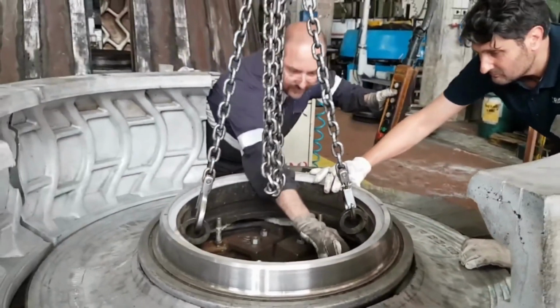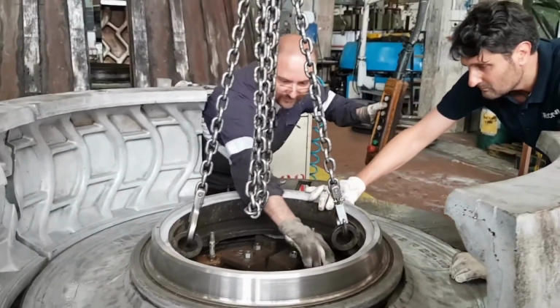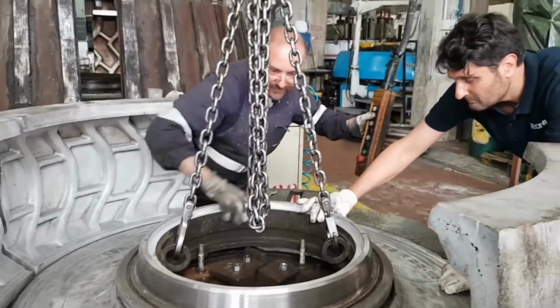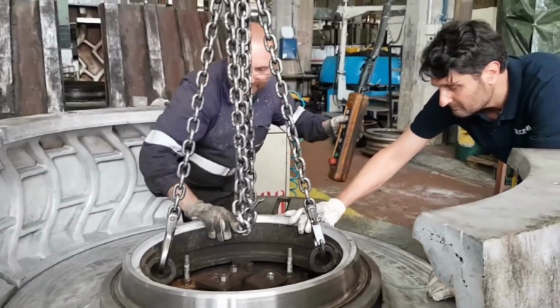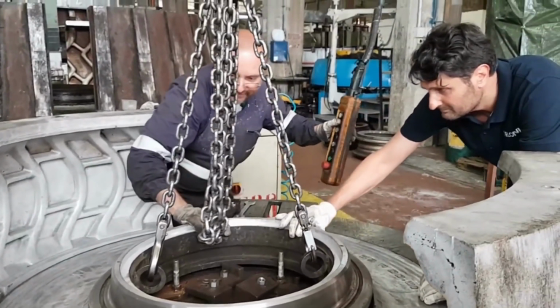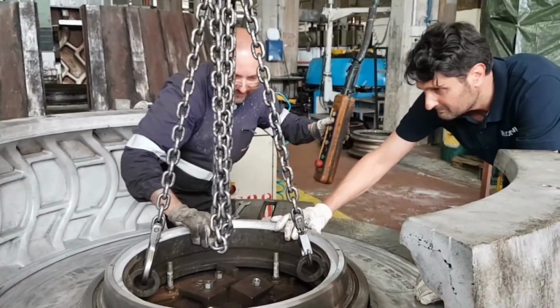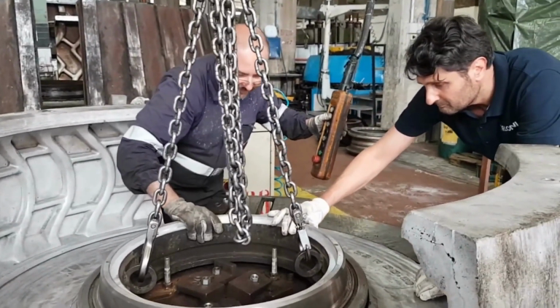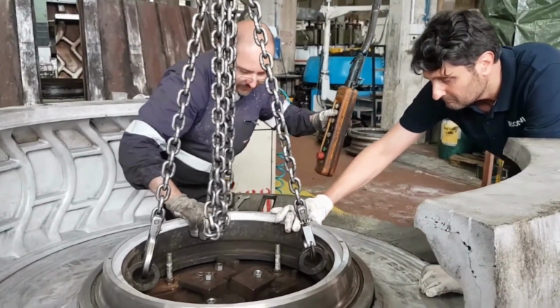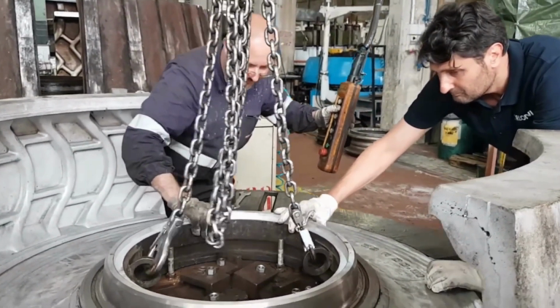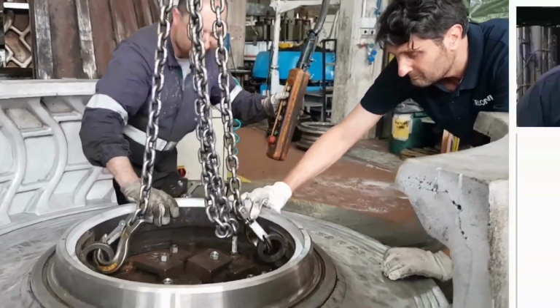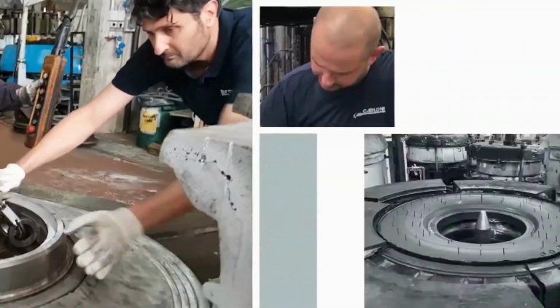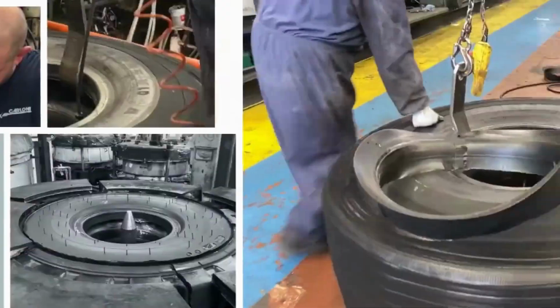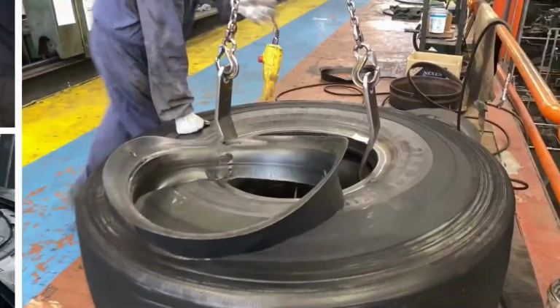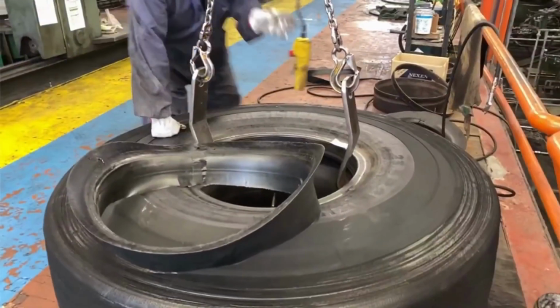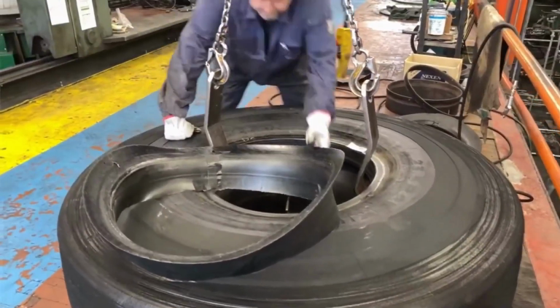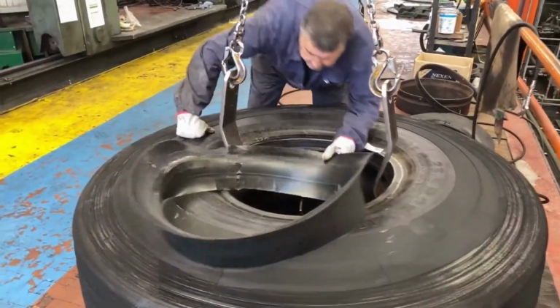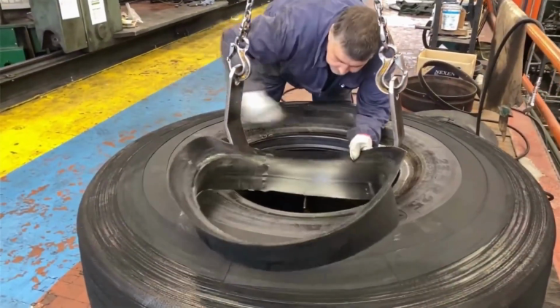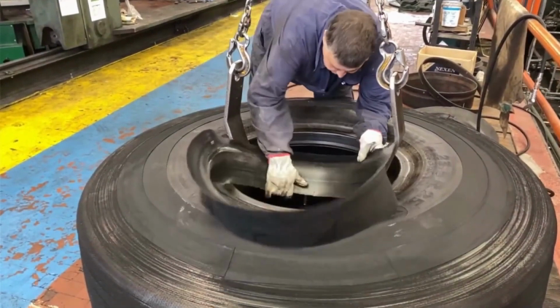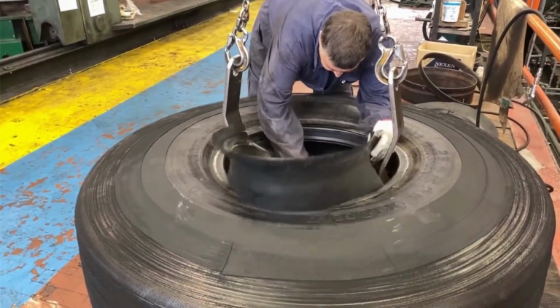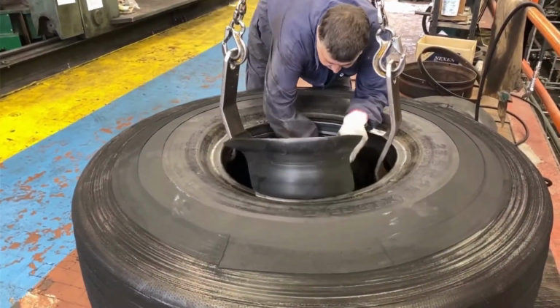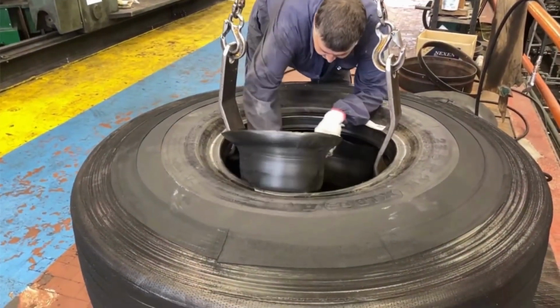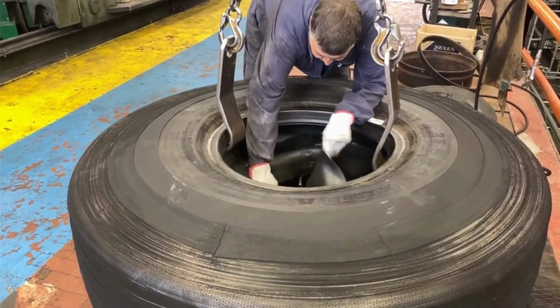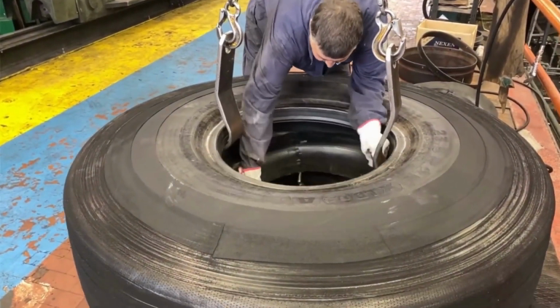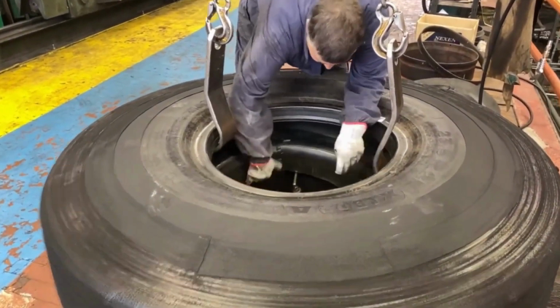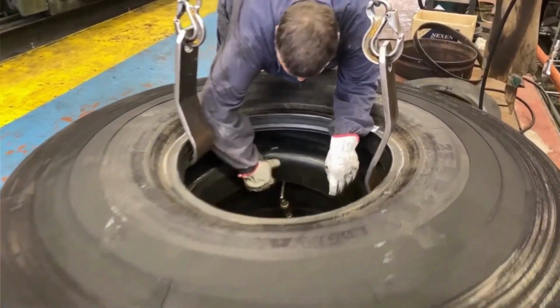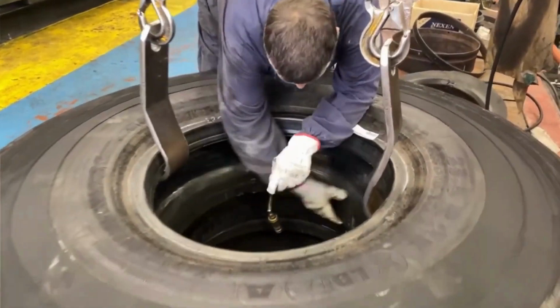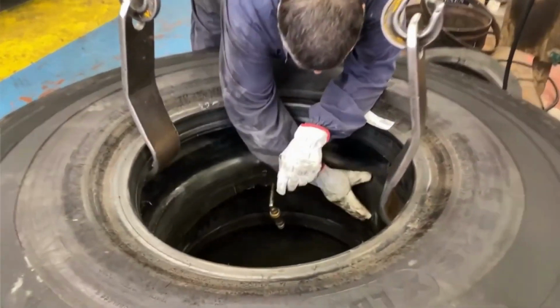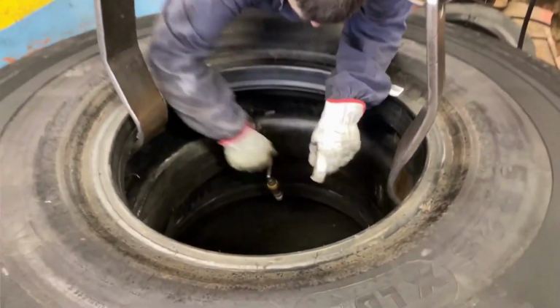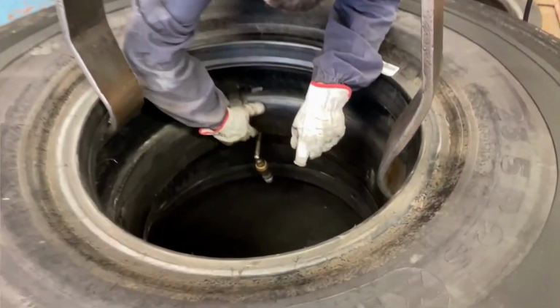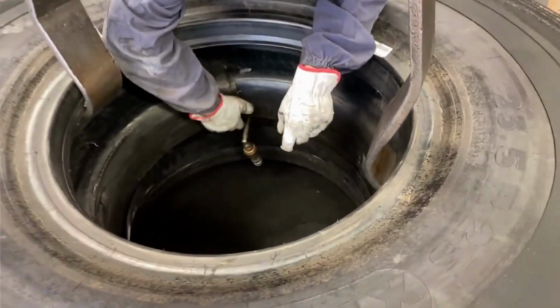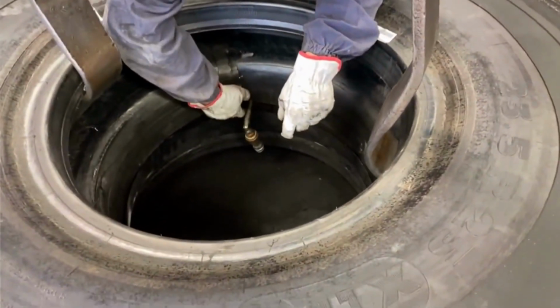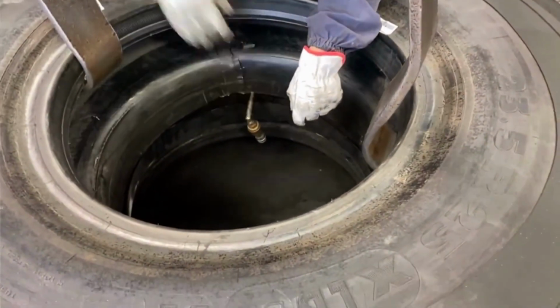Vulcanization of the new tread: The new tread is vulcanized to the casing using heat and pressure. The process bonds the new tread to the casing and makes it a single unit.